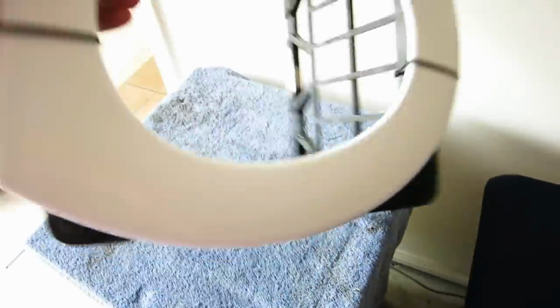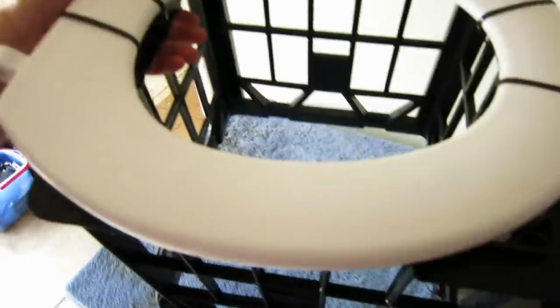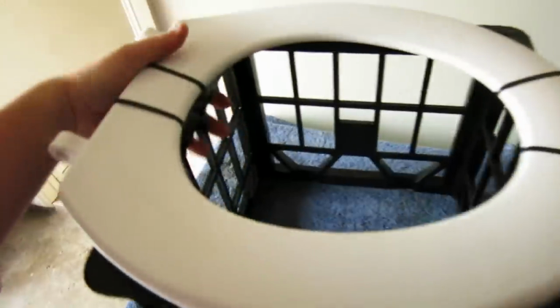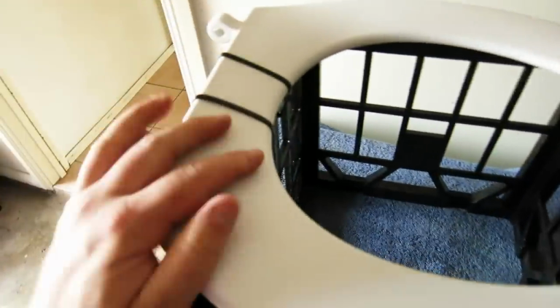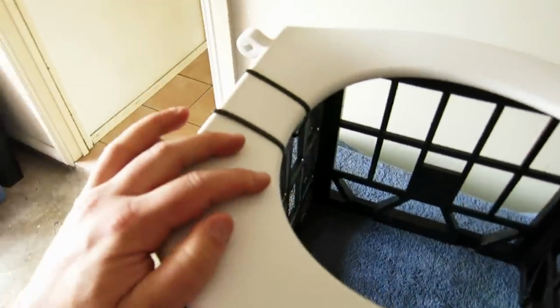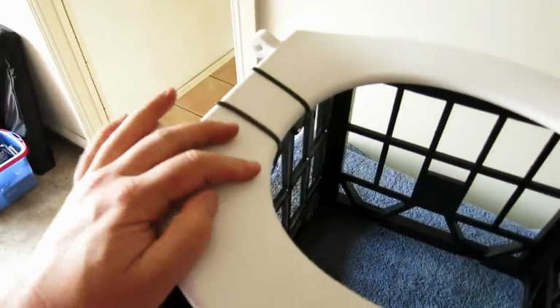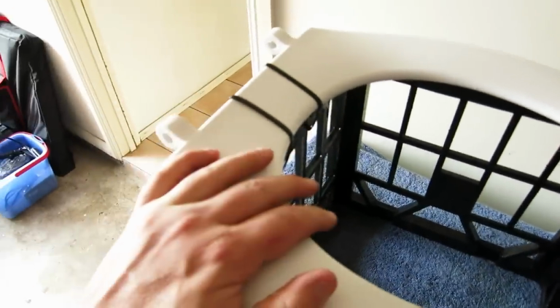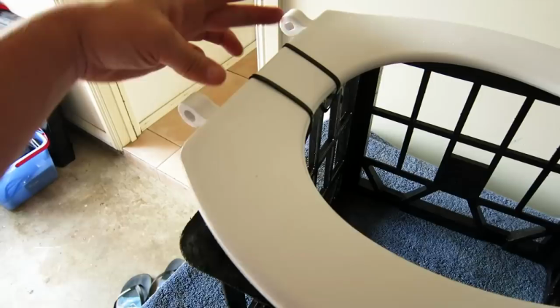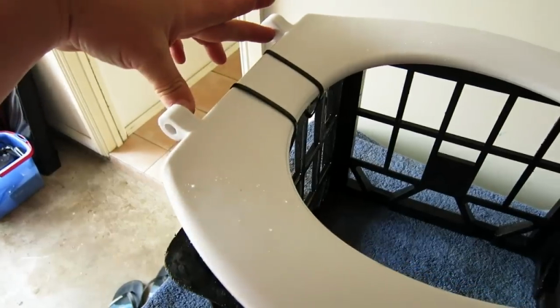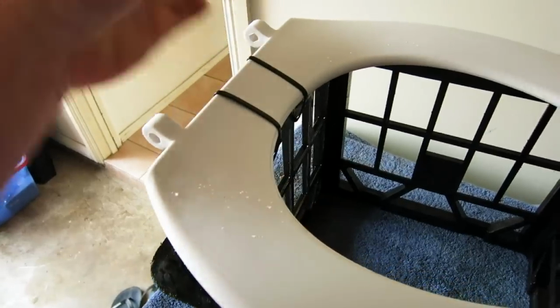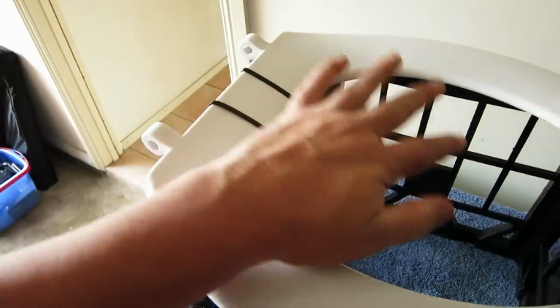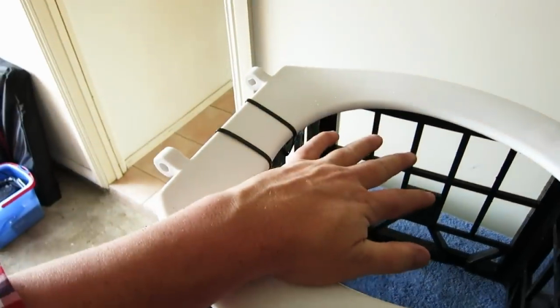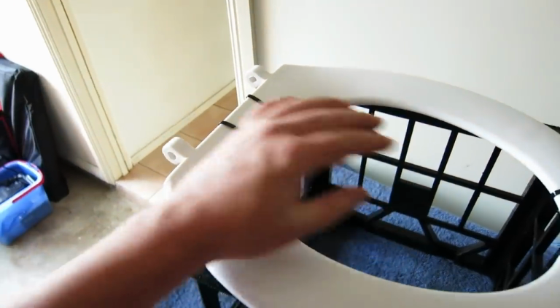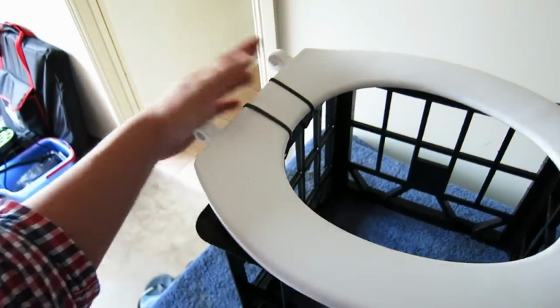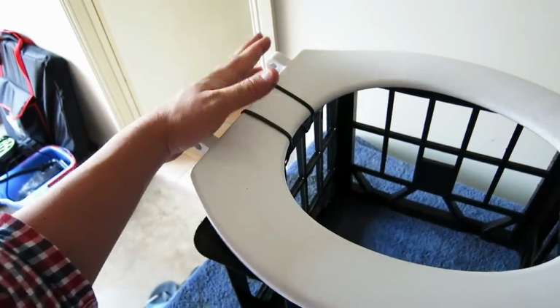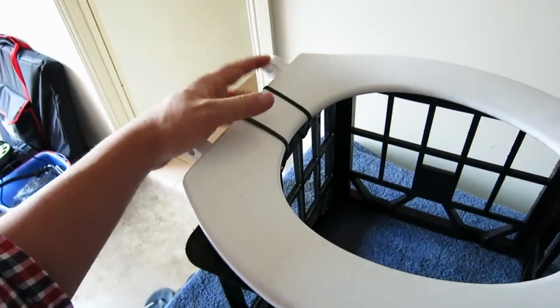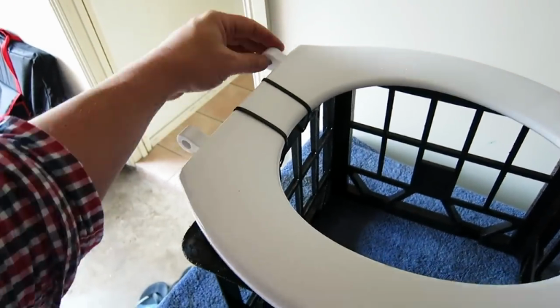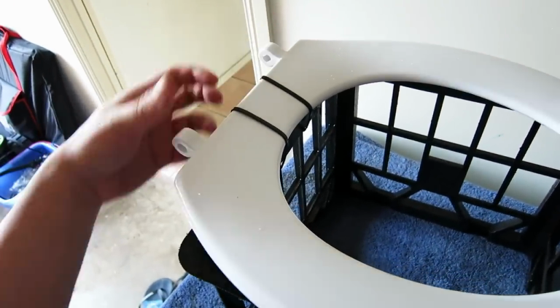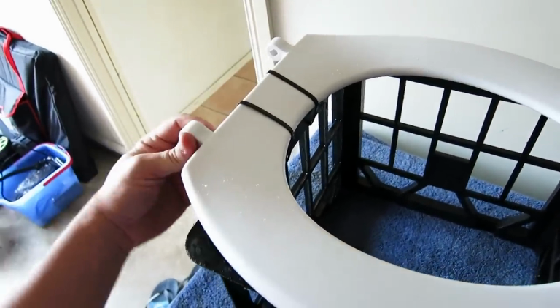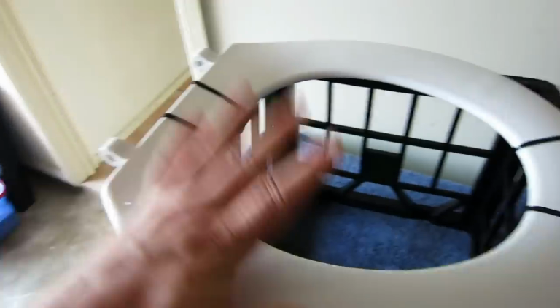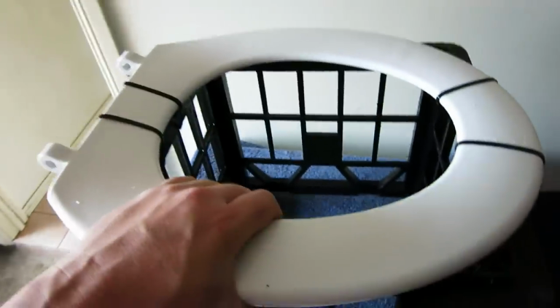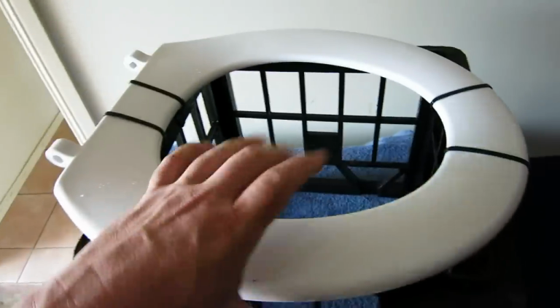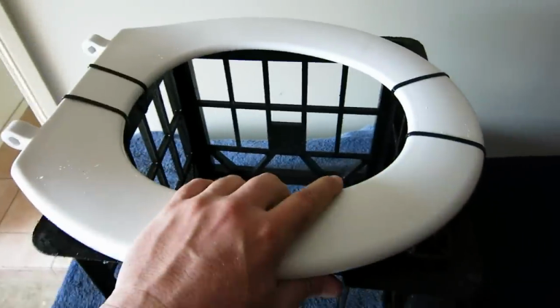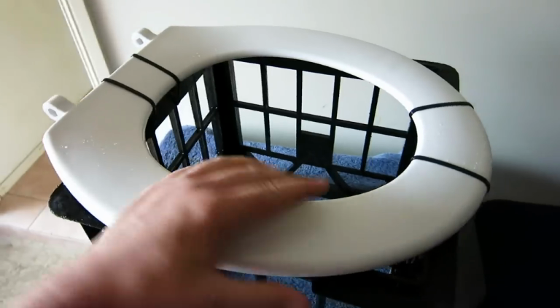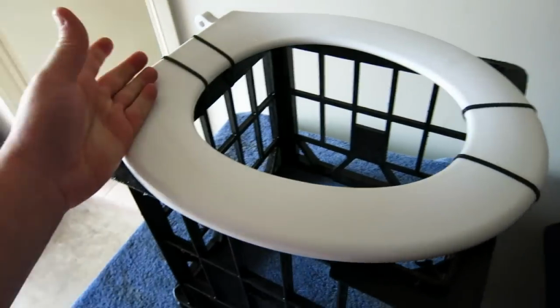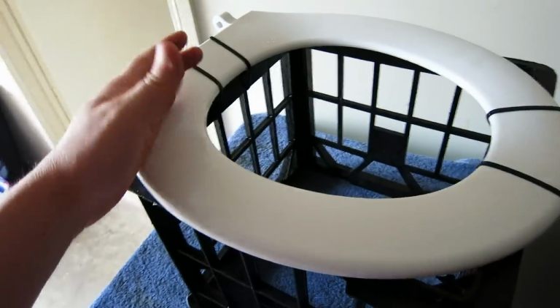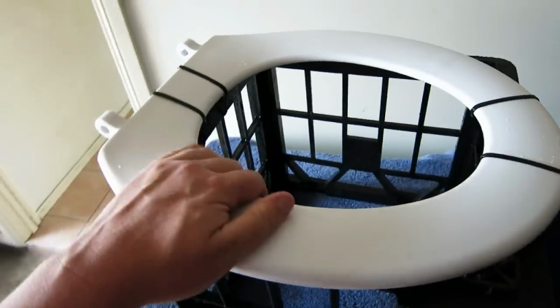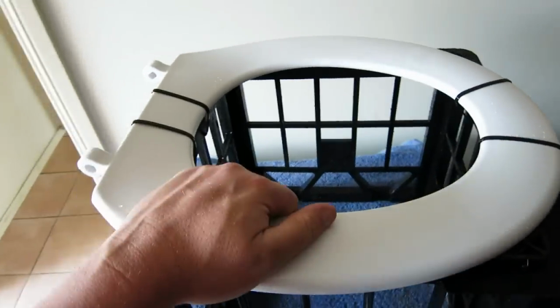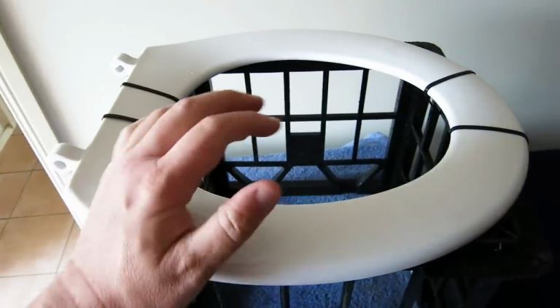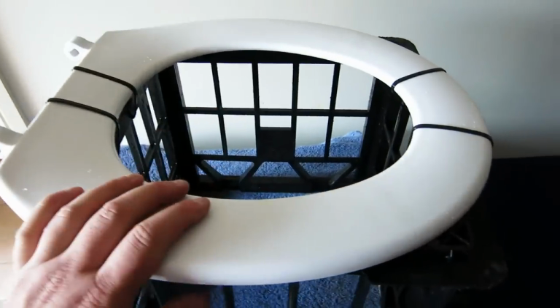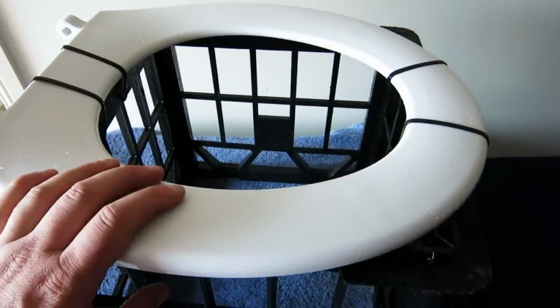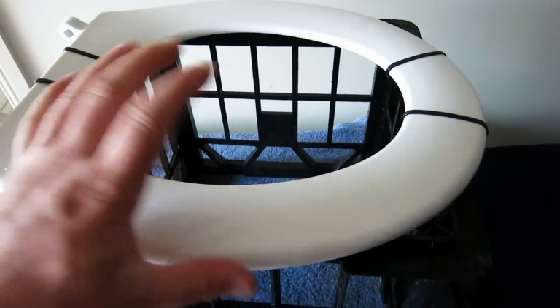When you get your seat it will be connected with the flap. What we need to do is just pull these out and disconnect the actual flap. If you want to leave the flap on you can, but again I don't think it's absolutely necessary.